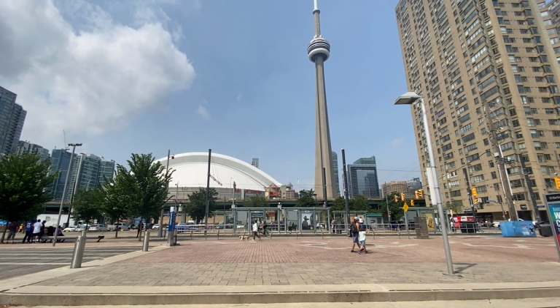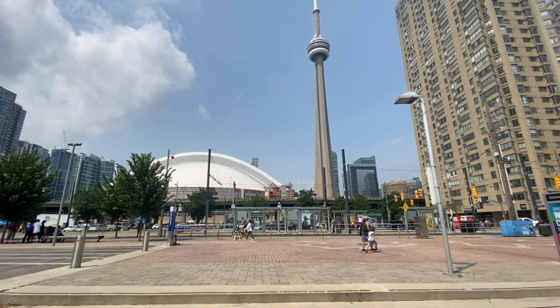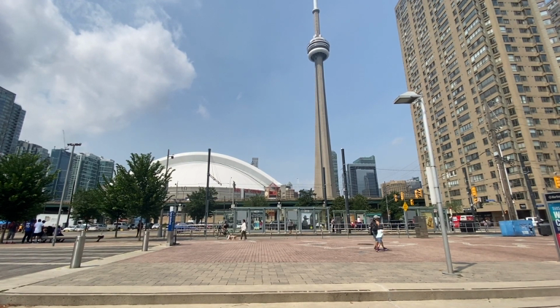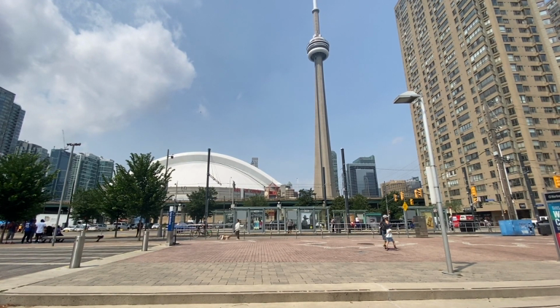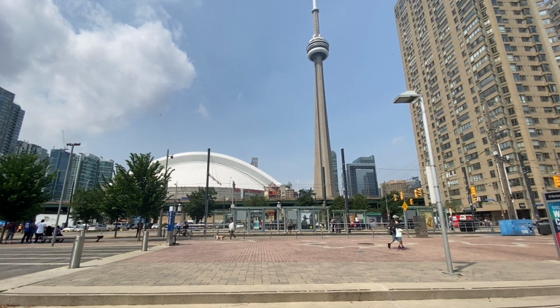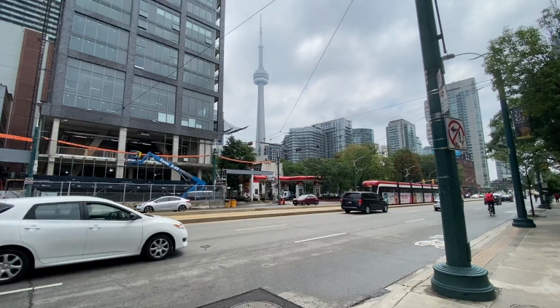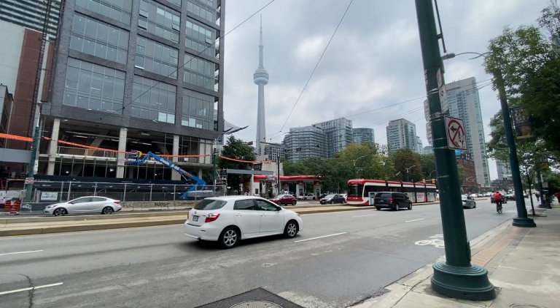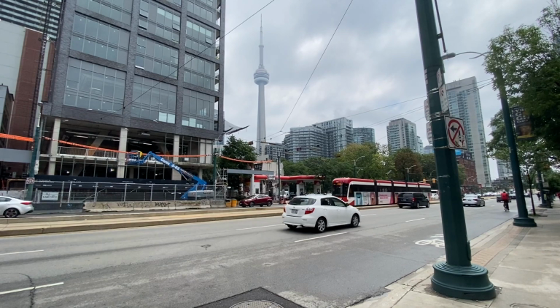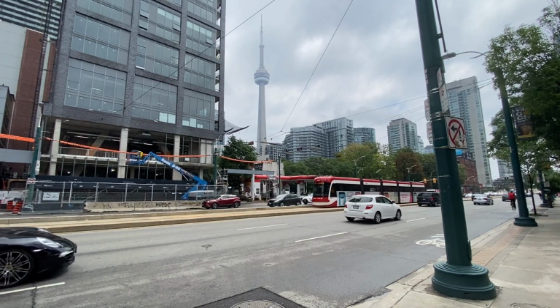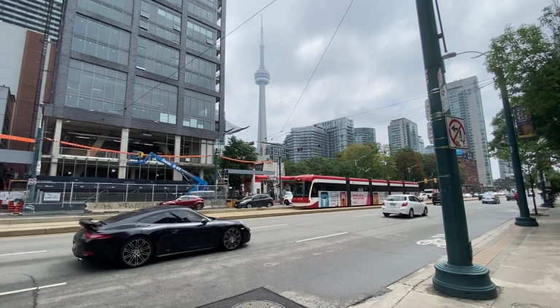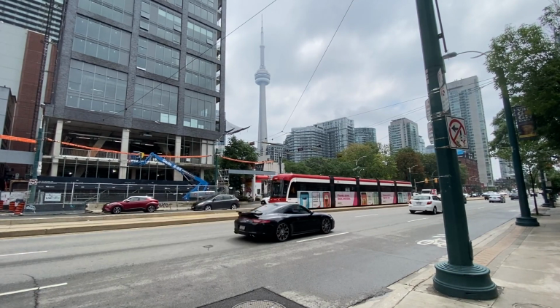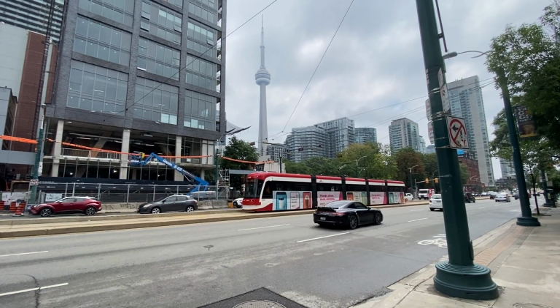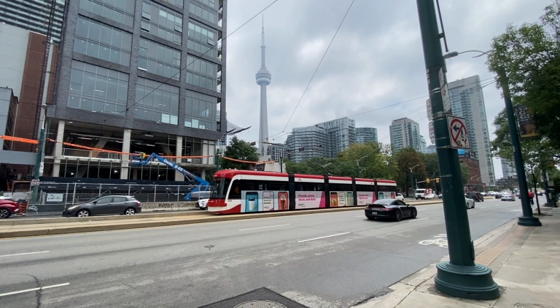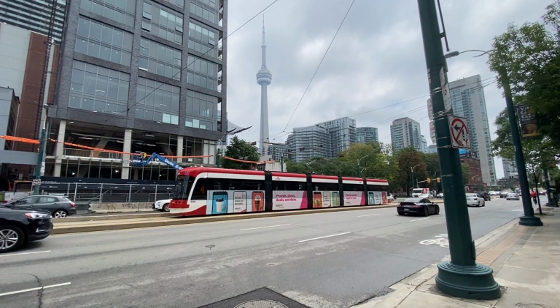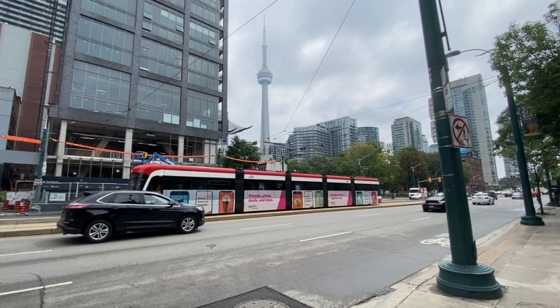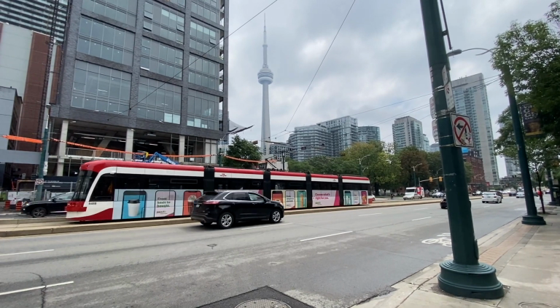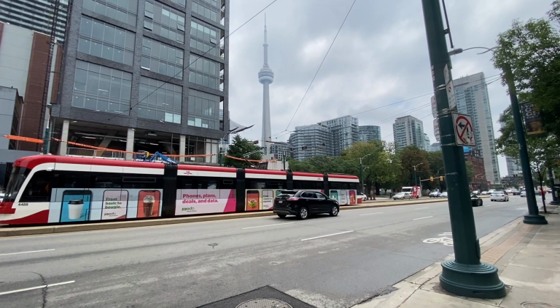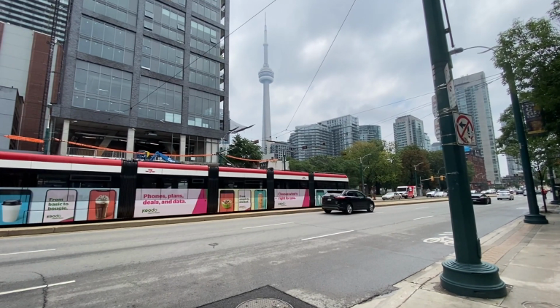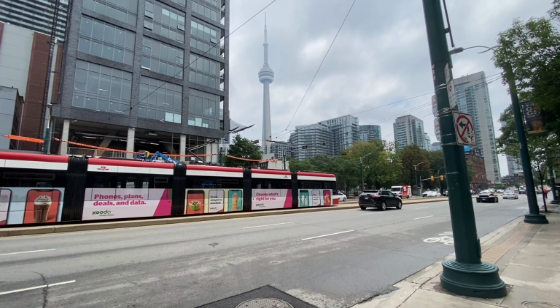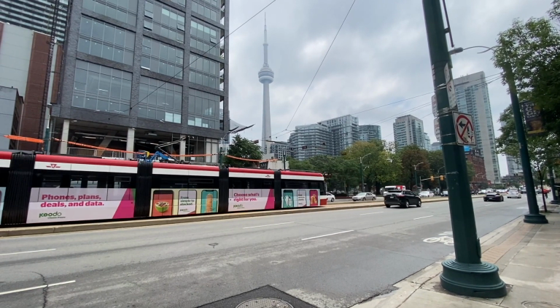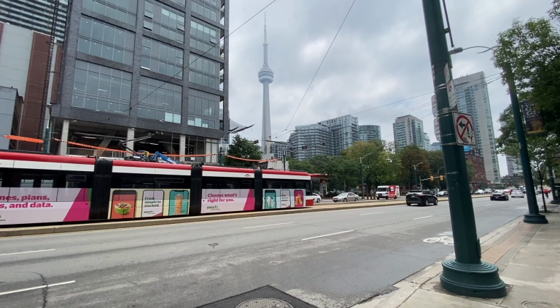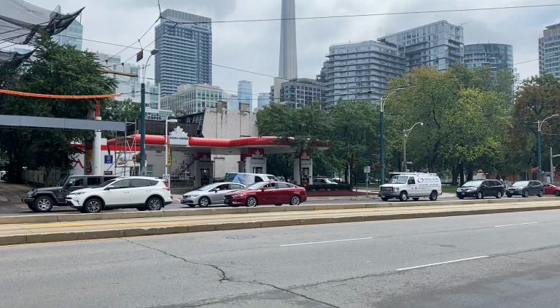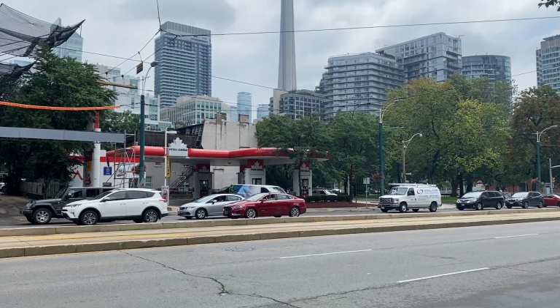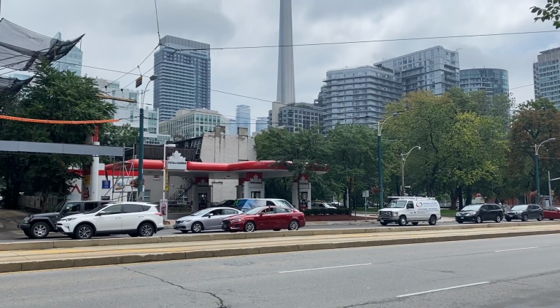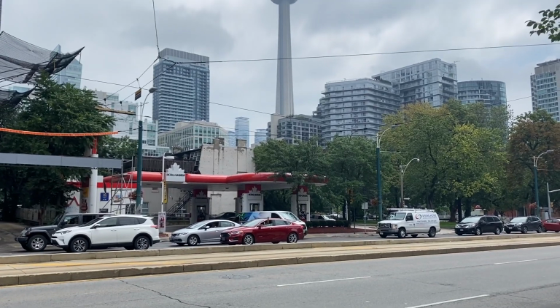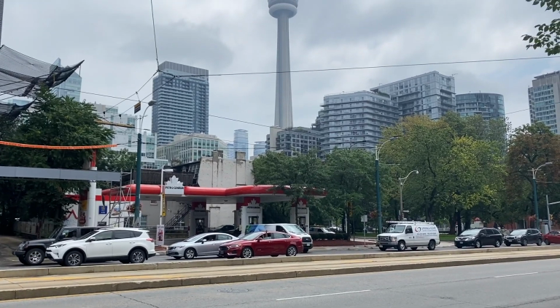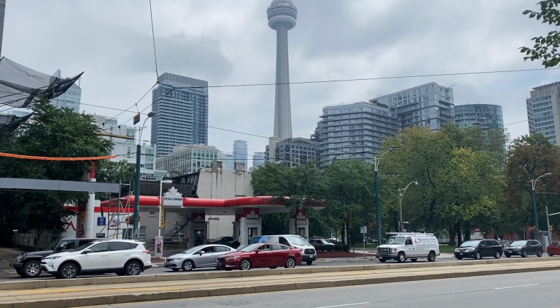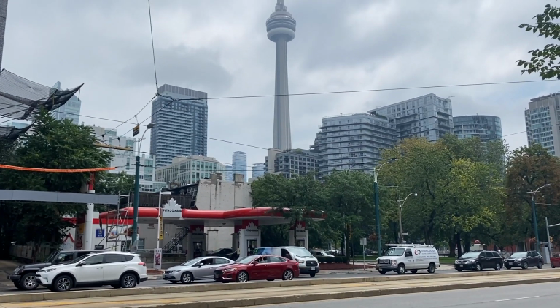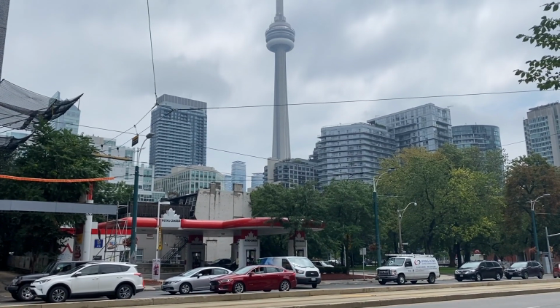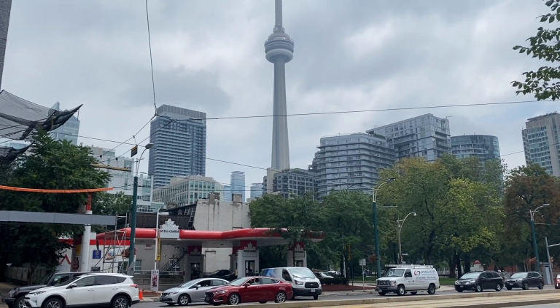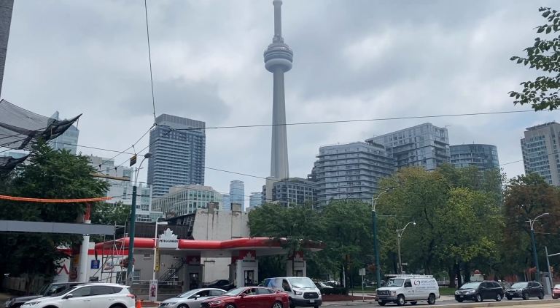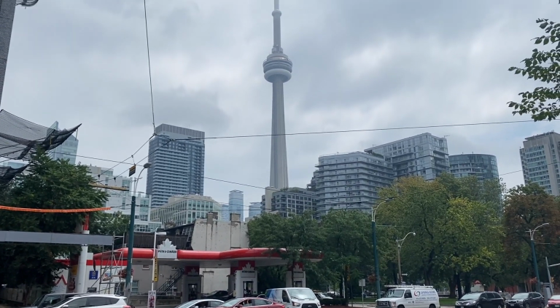If you walk up Spadina near King Street, there's a cool spot where the CN Tower peeks out. This area also has a lot of streetcars, which make for some really cool shots if you get the streetcar and the tower in it.